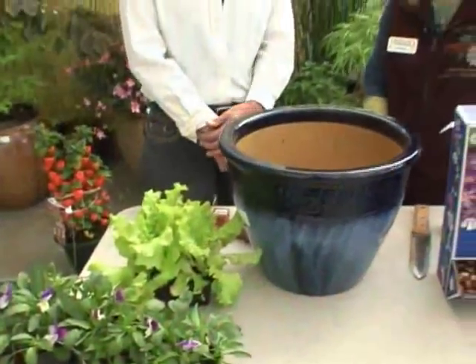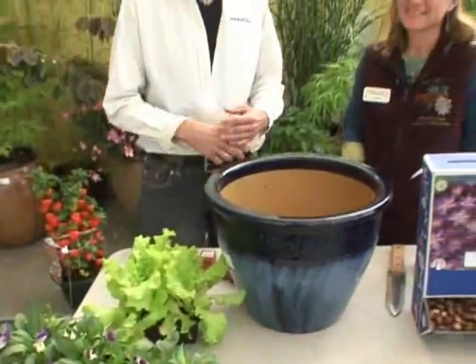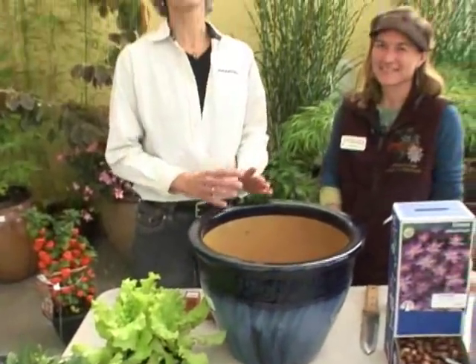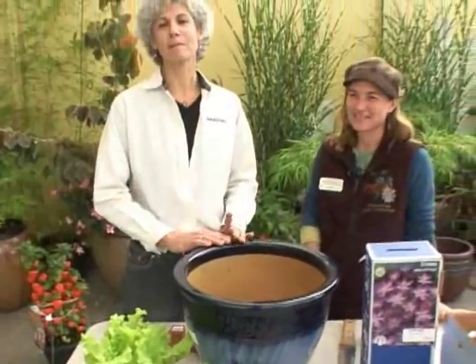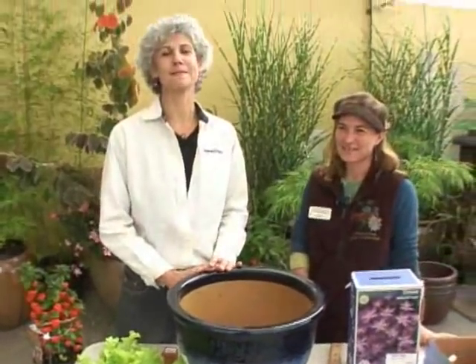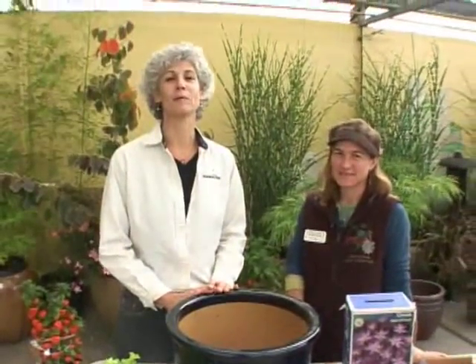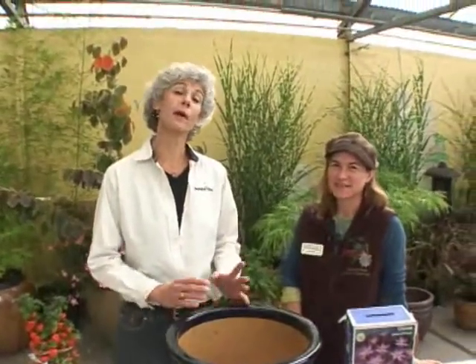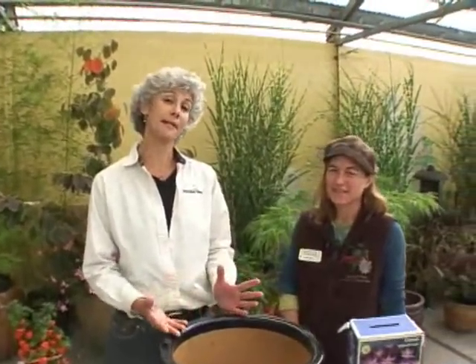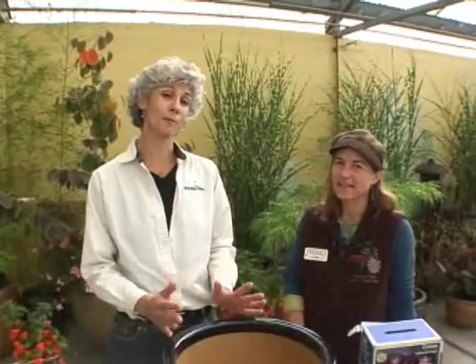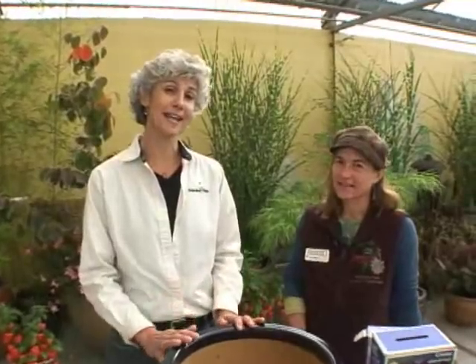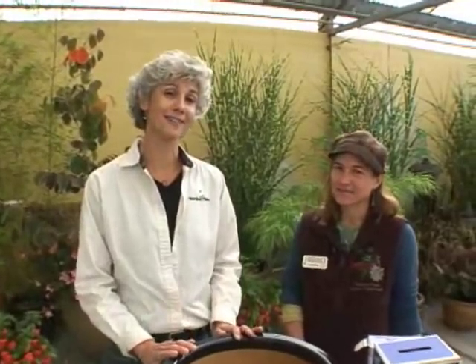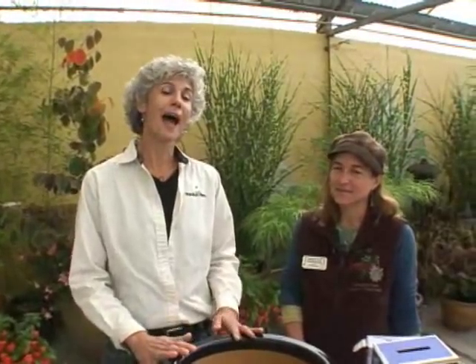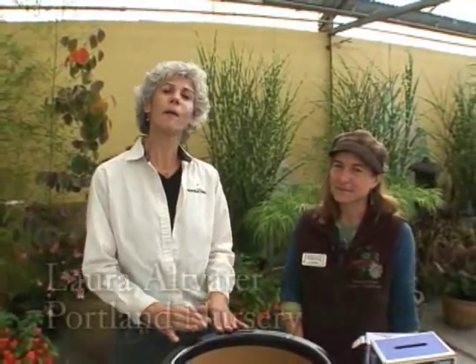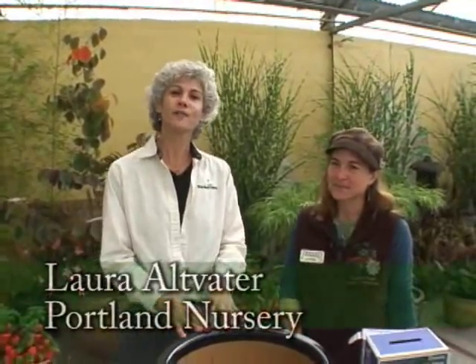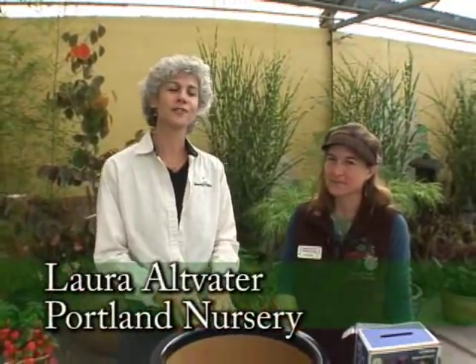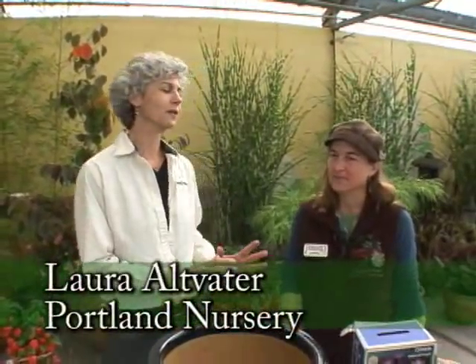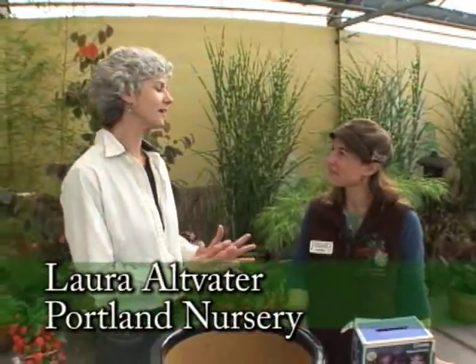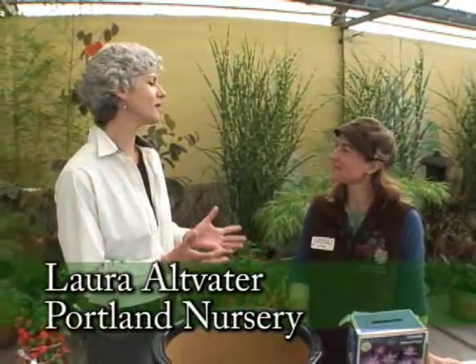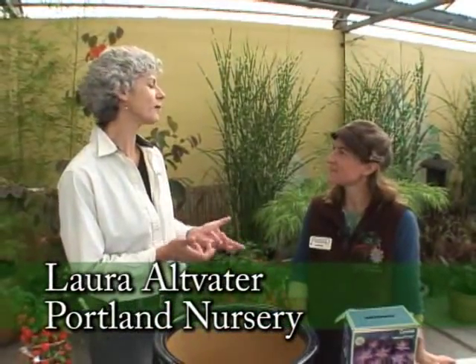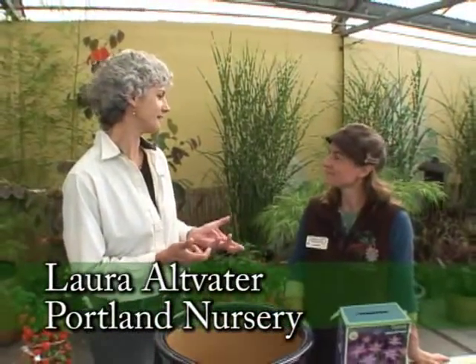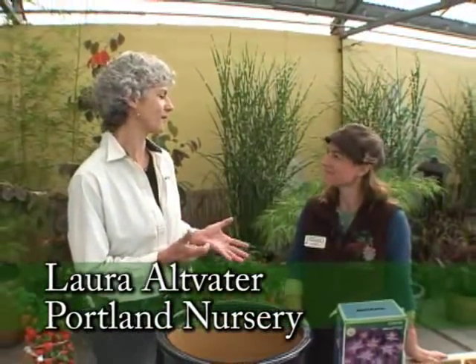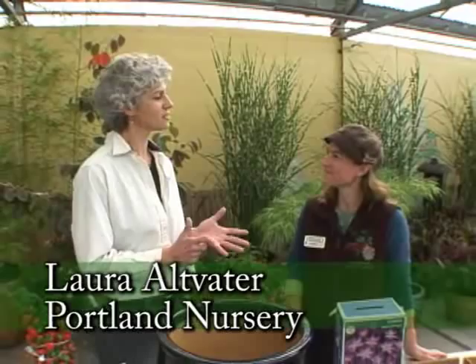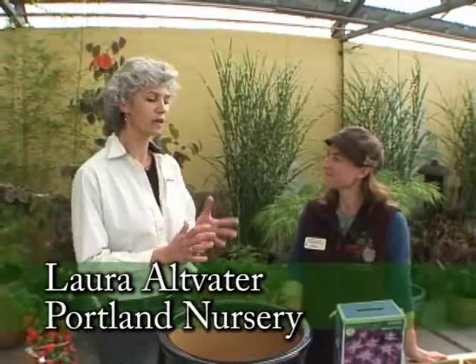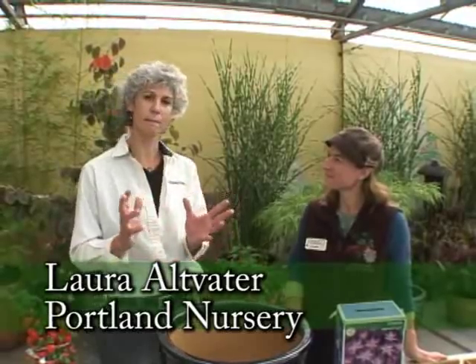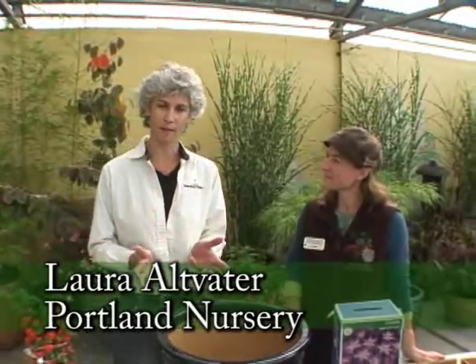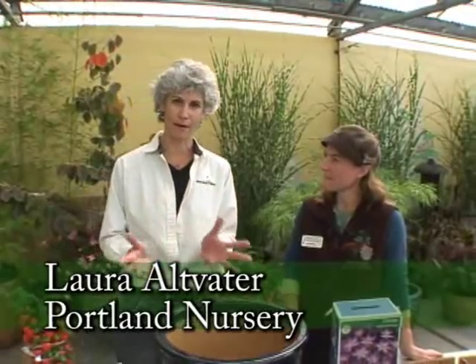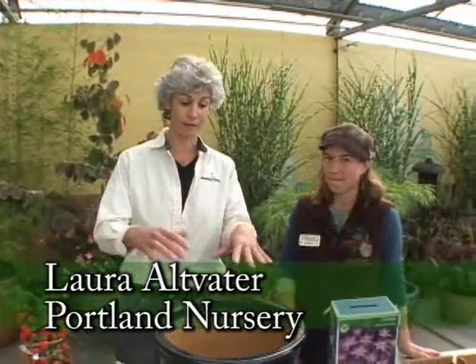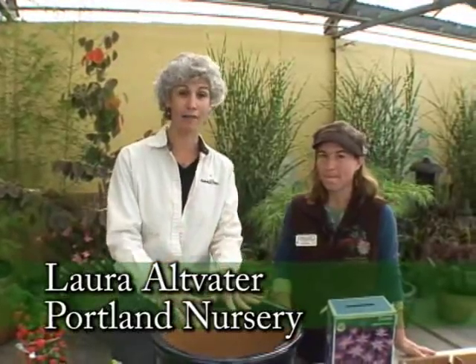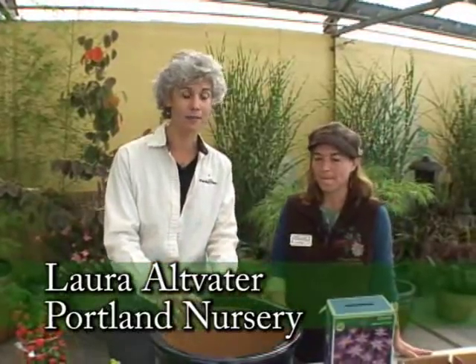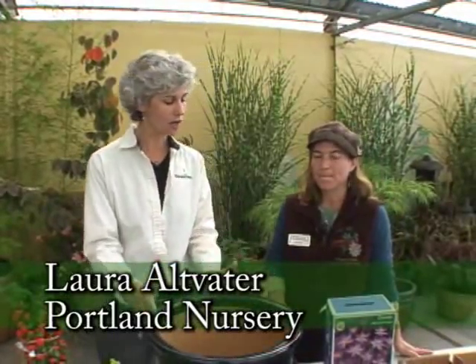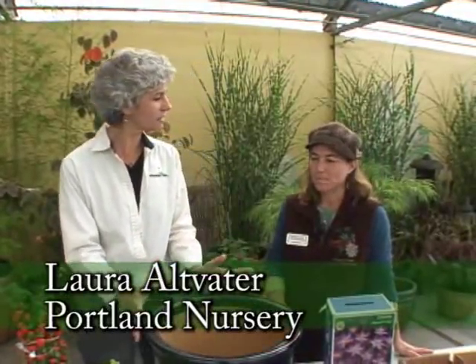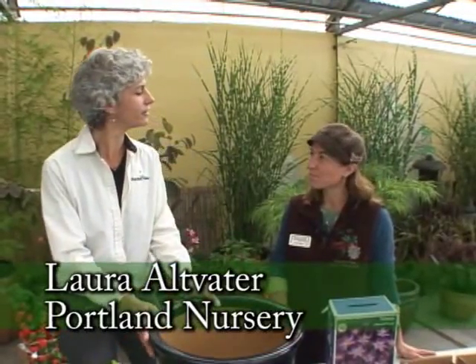Well, fall is all about planting bulbs, but what about planting bulbs in containers? I'm at Portland Nursery on Stark with Laura, and Laura has some great ideas for us. We're going to really build something from the ground up, so let's talk about containers.